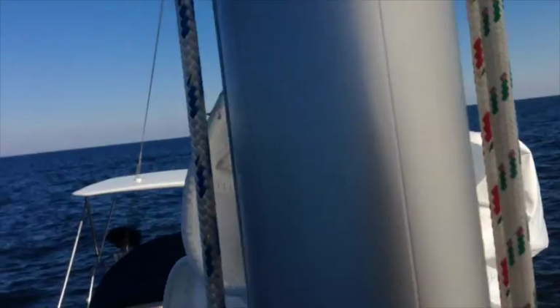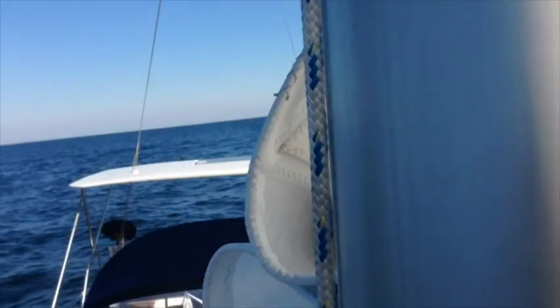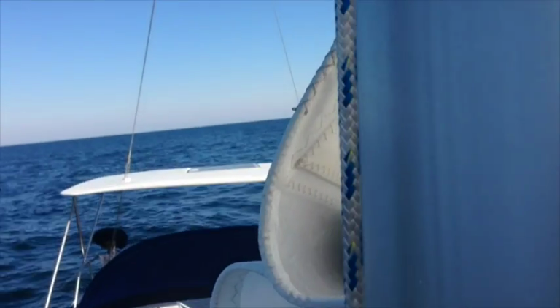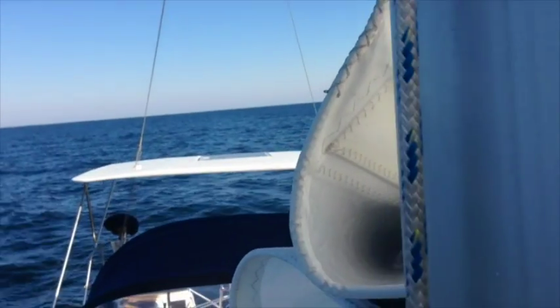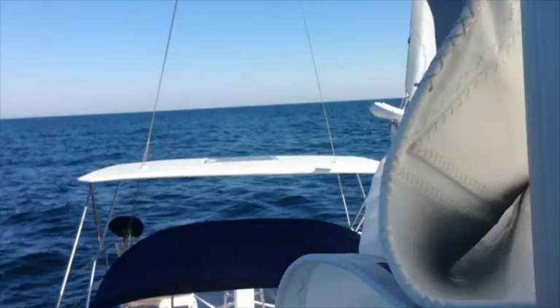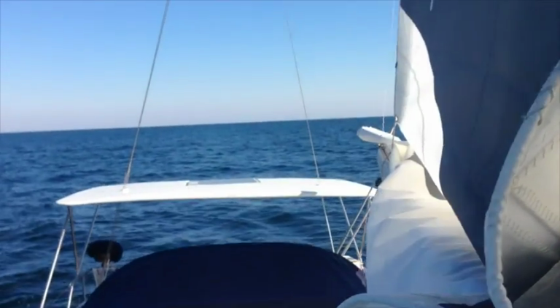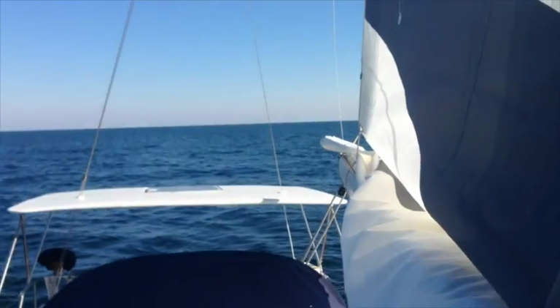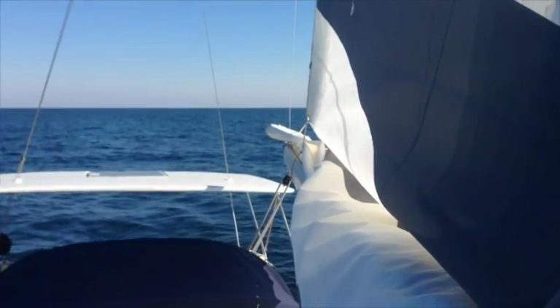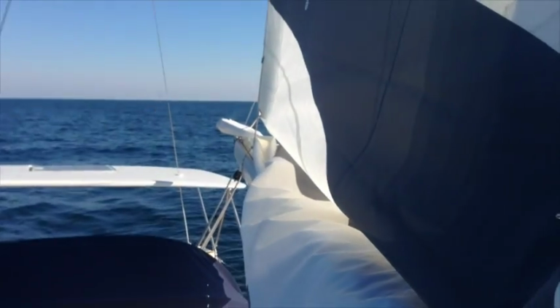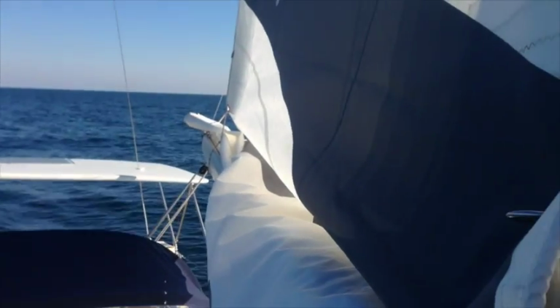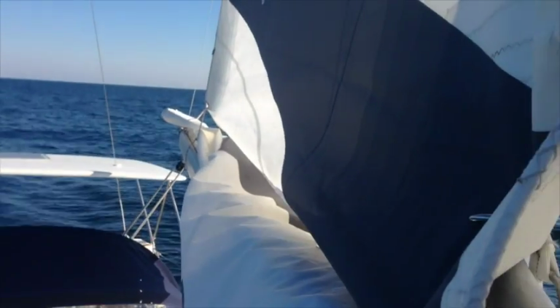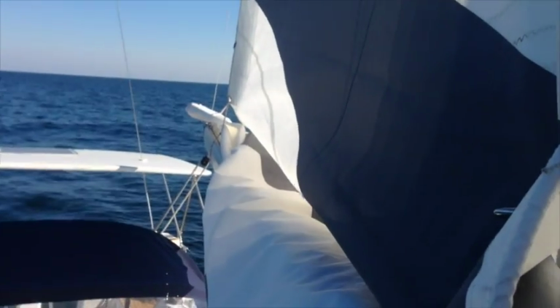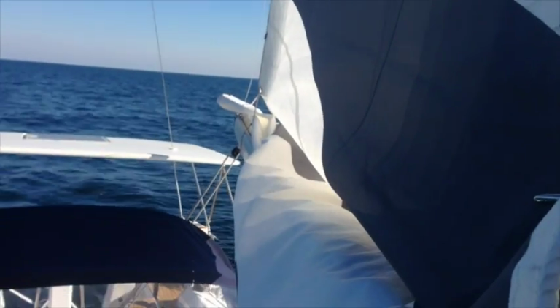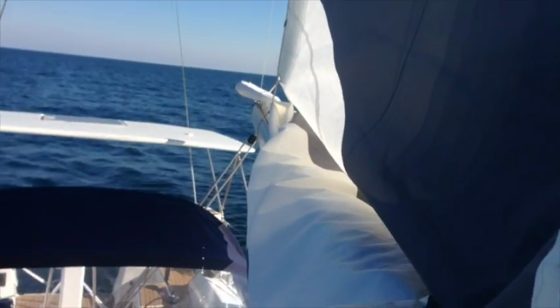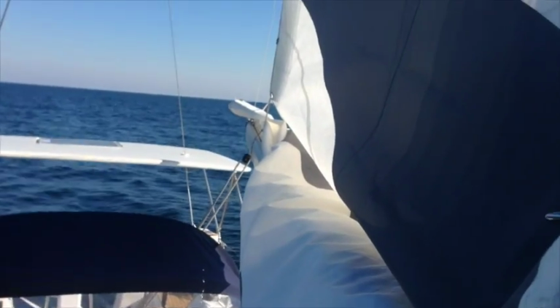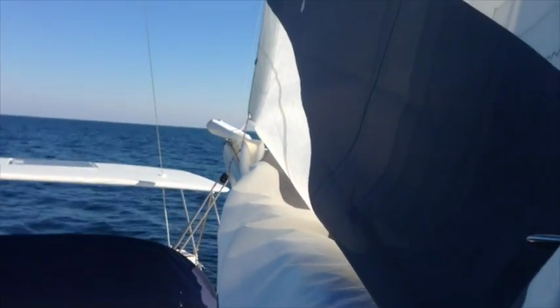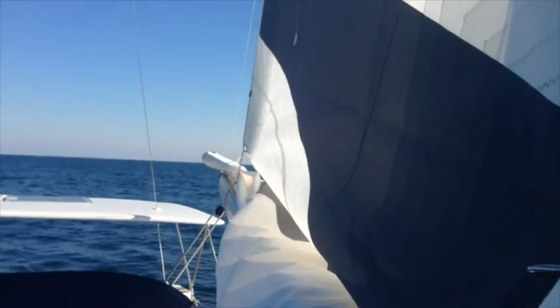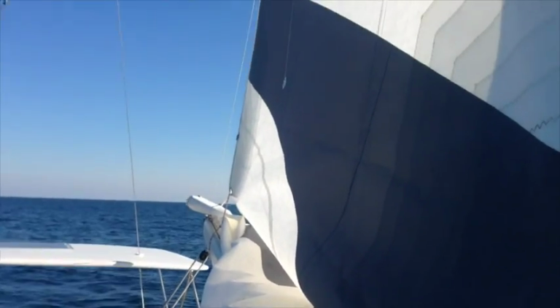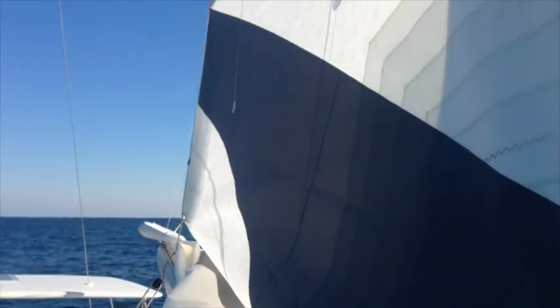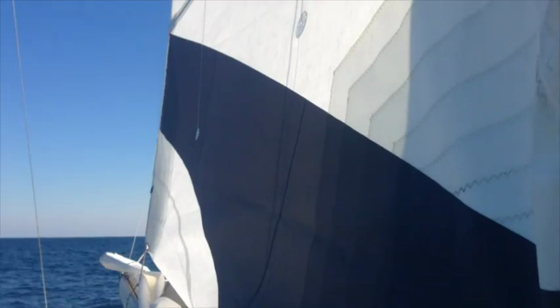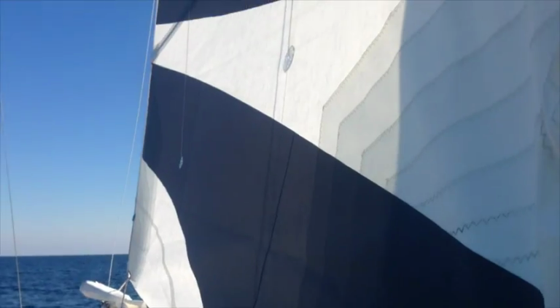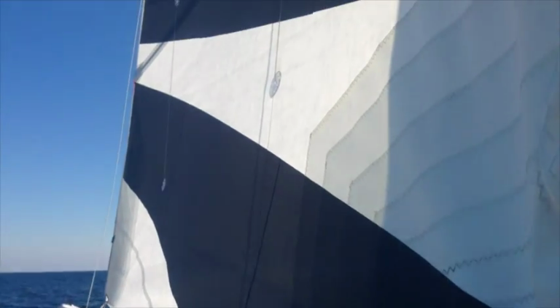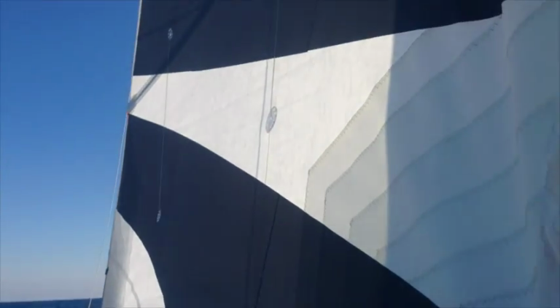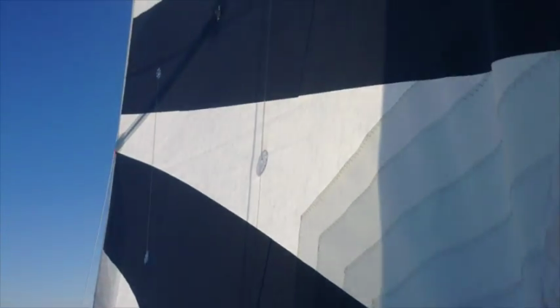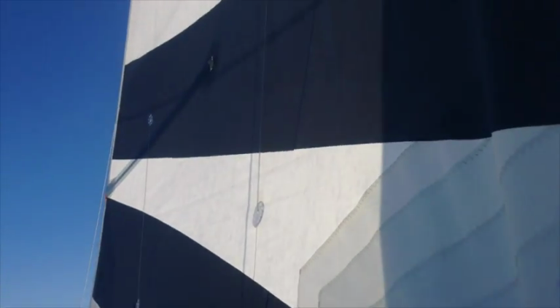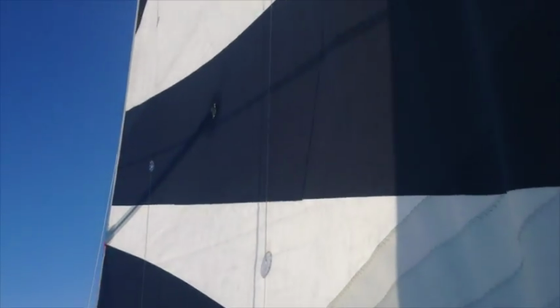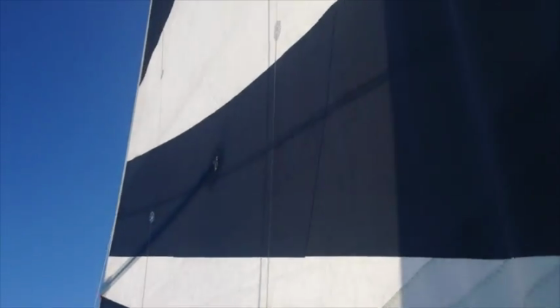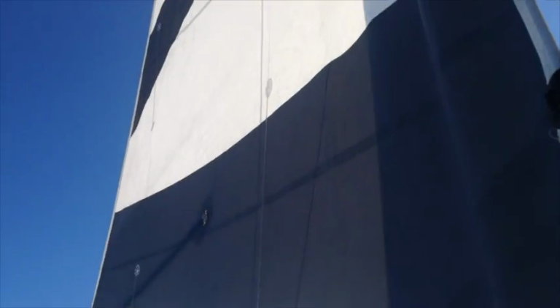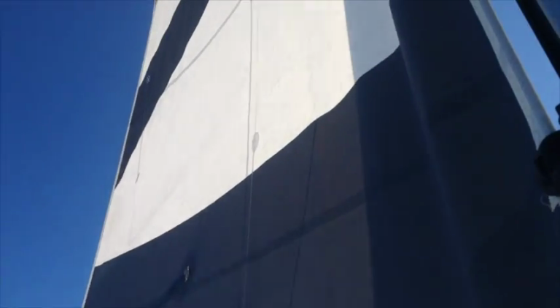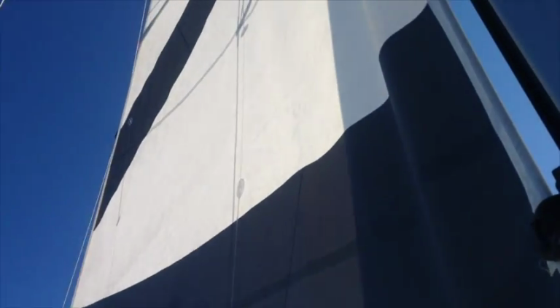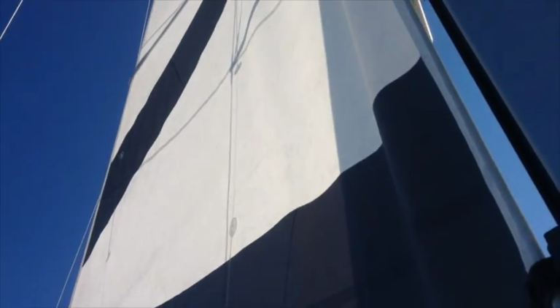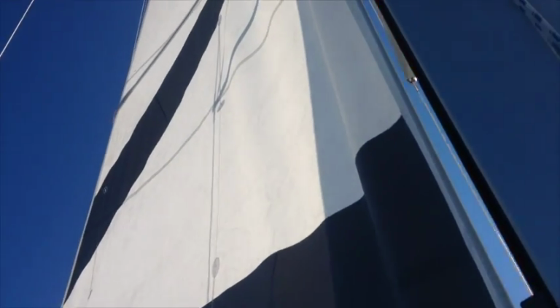We'll walk around to the other side, and again you can see we've got a nice flat sail, which is what we're looking for.